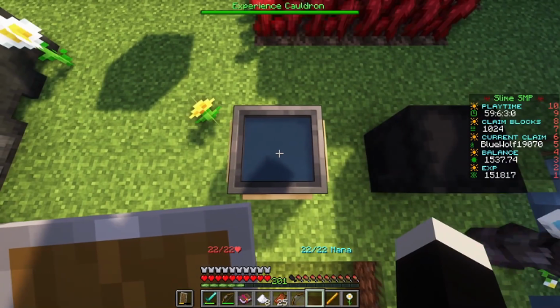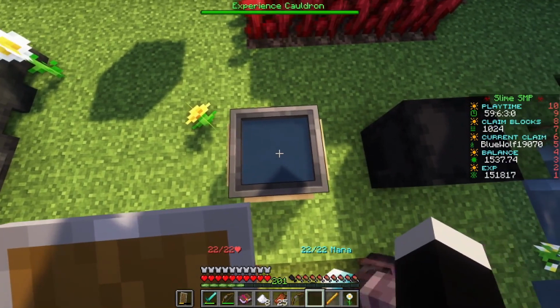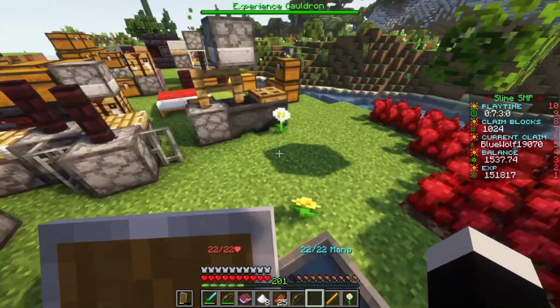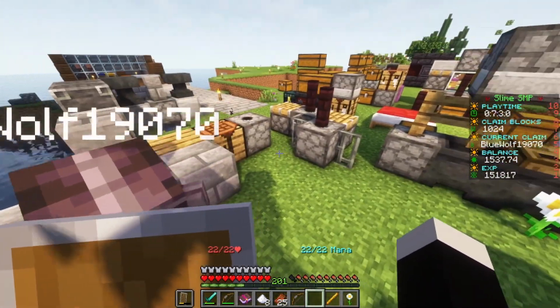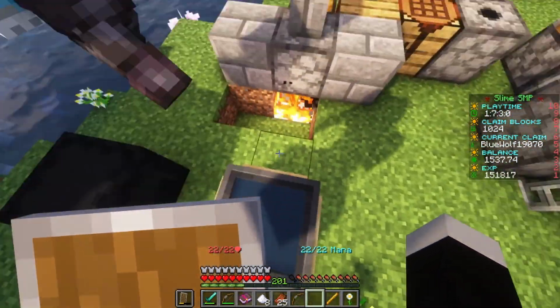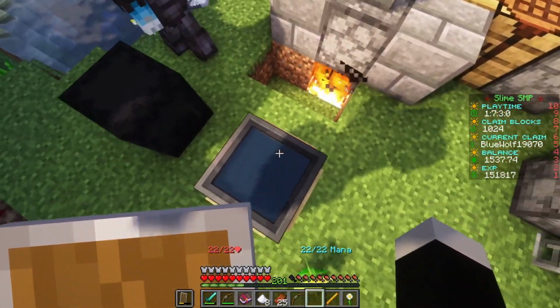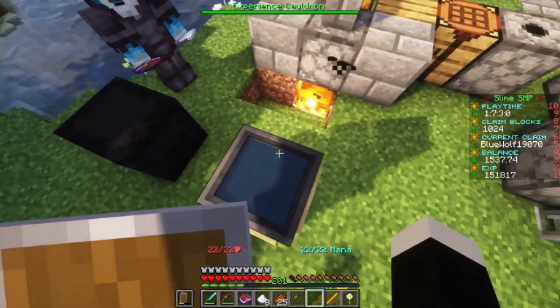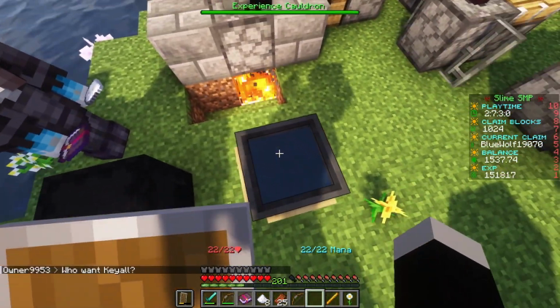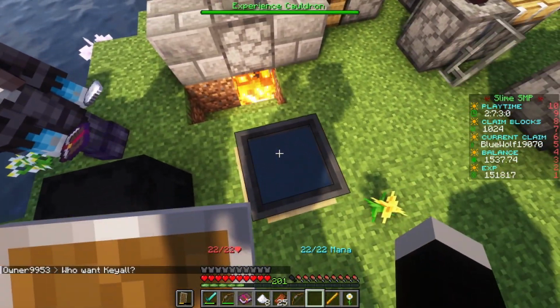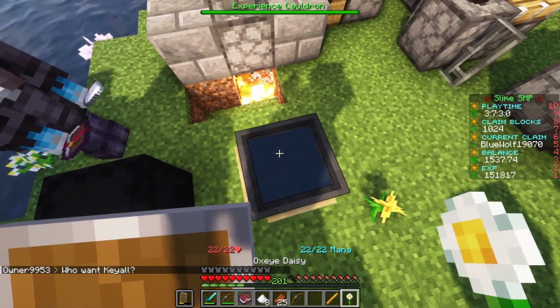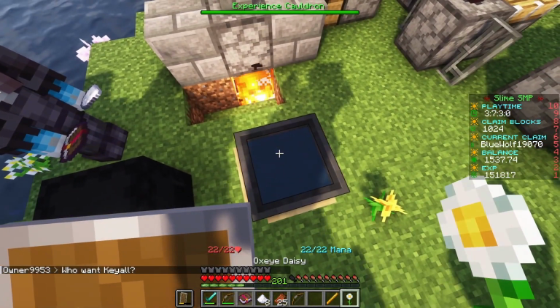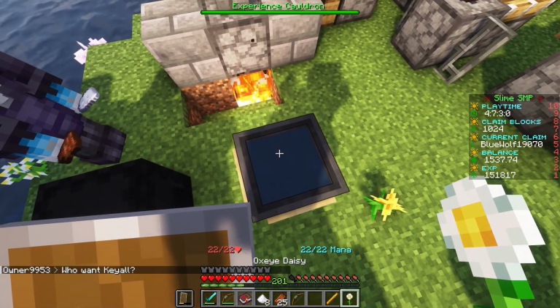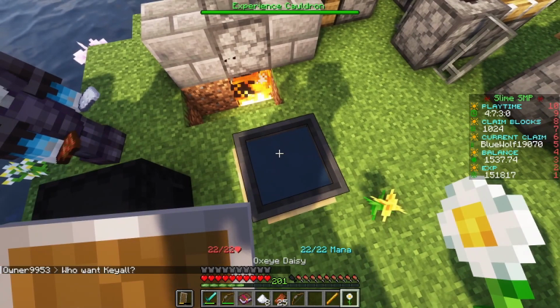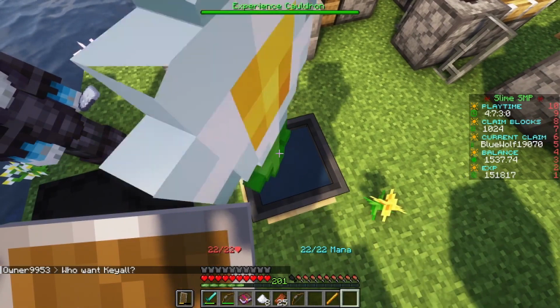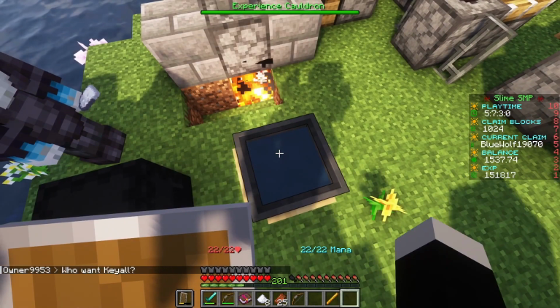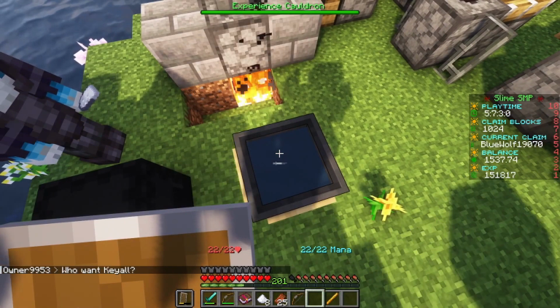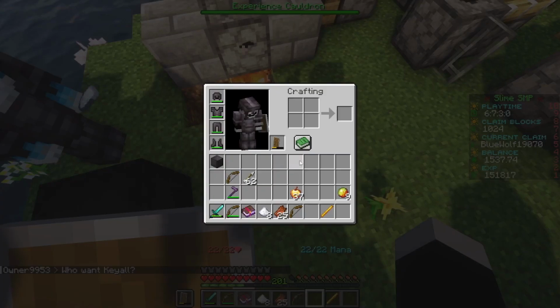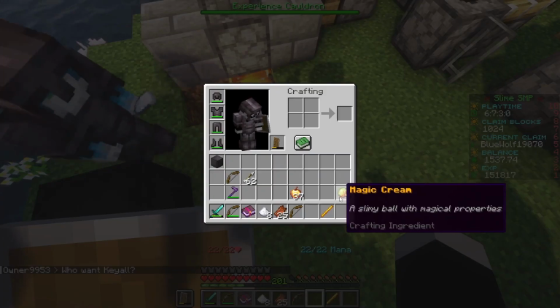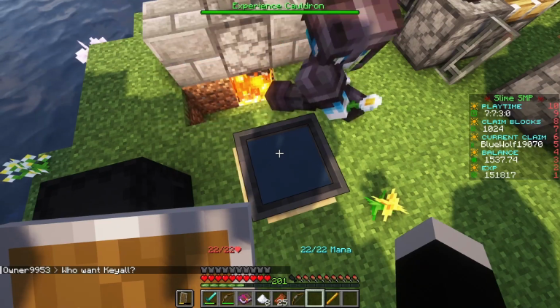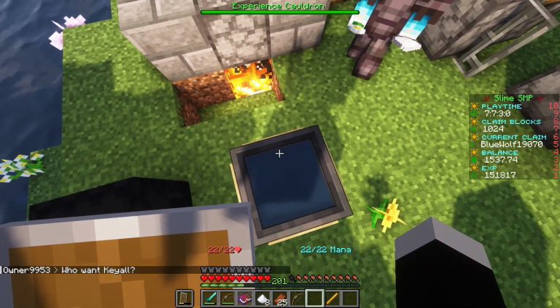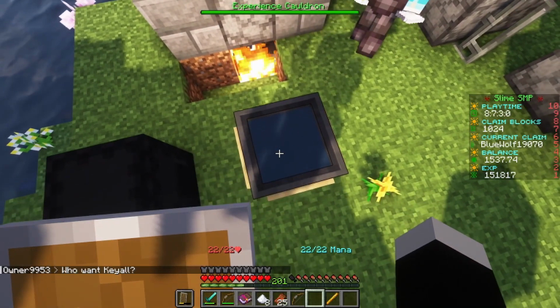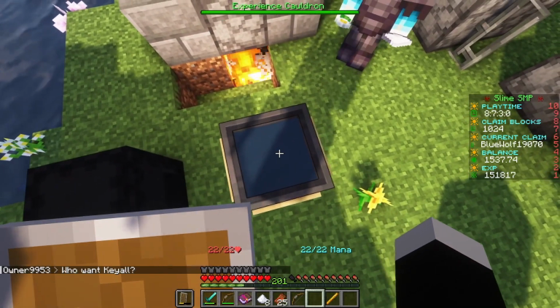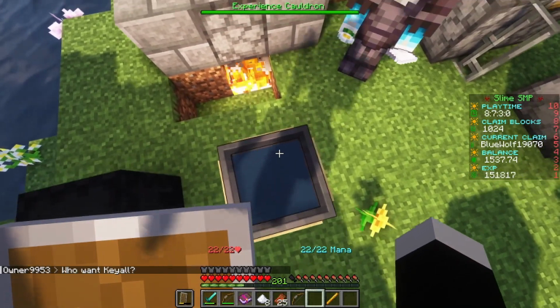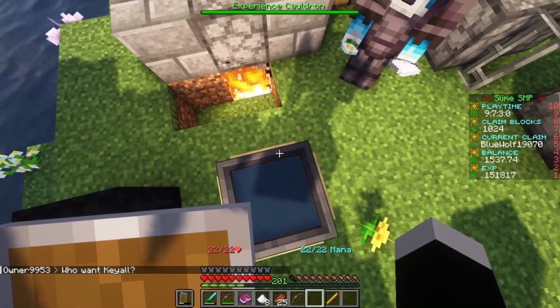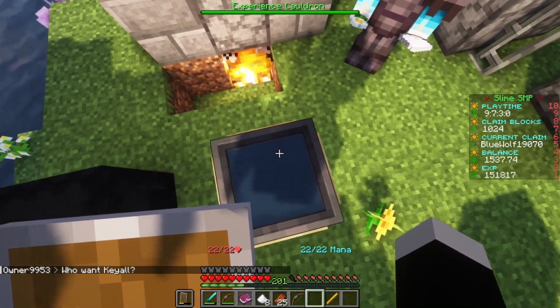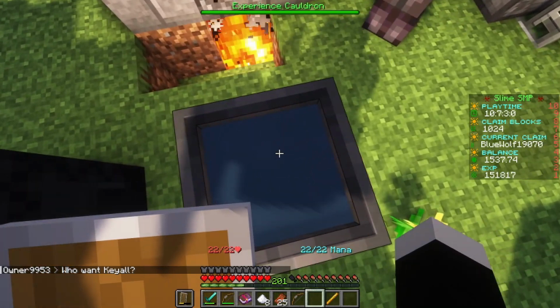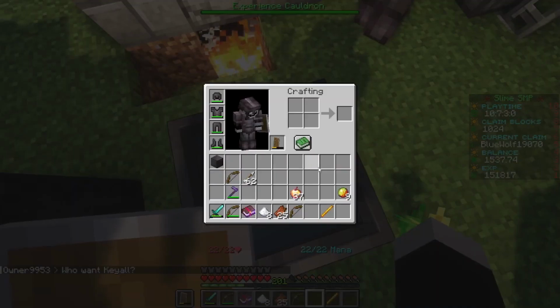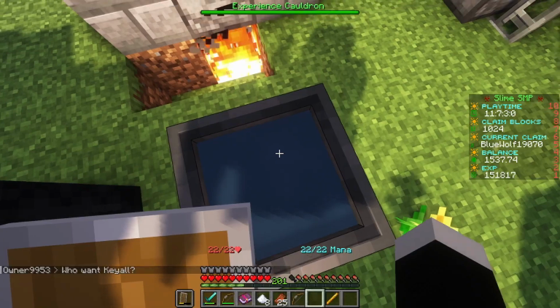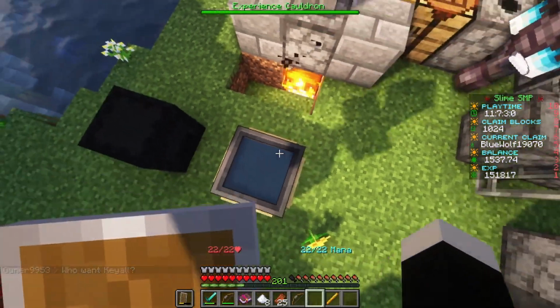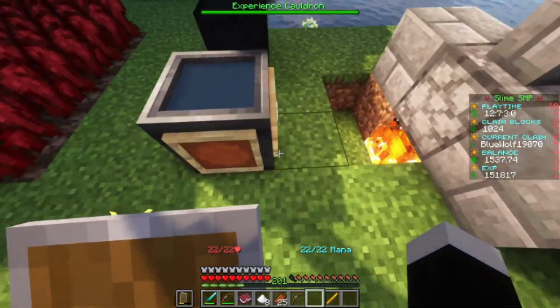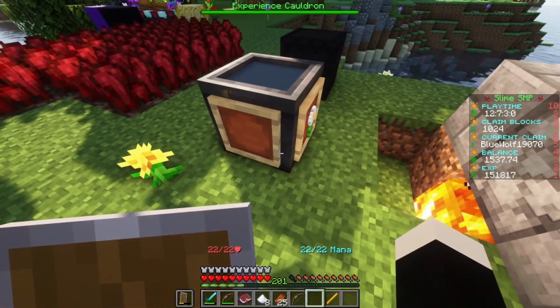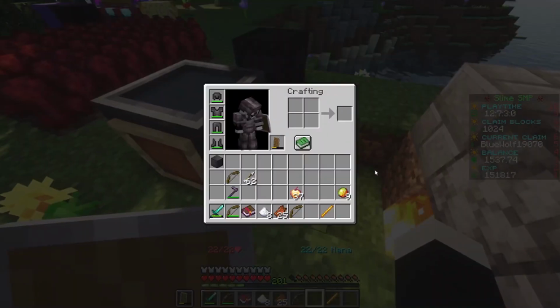You see this cauldron with item frames. Put the oxydaisy and the magic cream on it. Not in it — on the frame, like this. Kinda like that. That's where the item frames are.